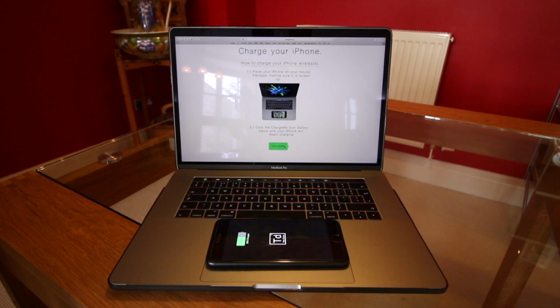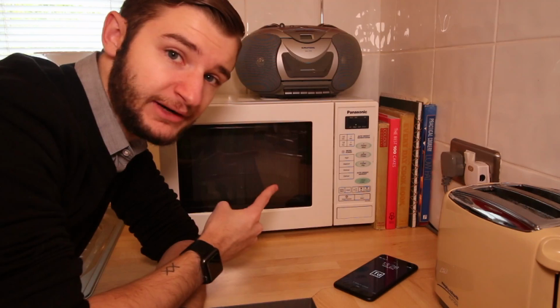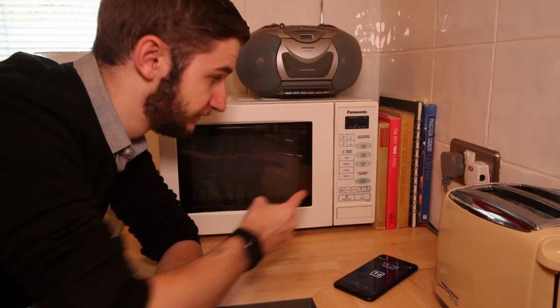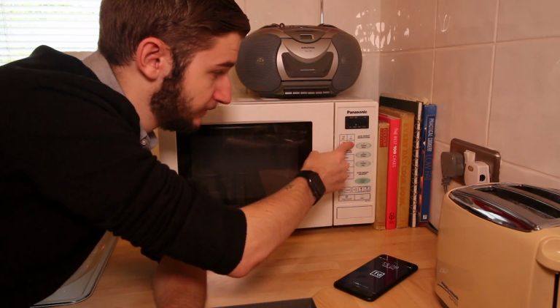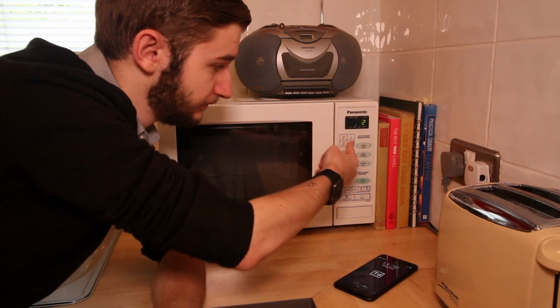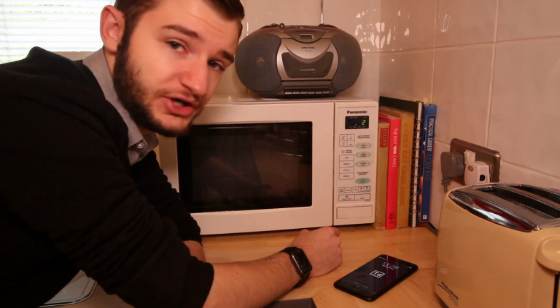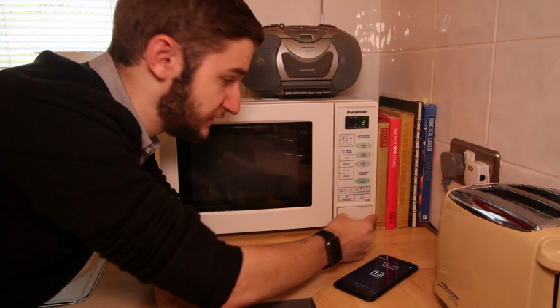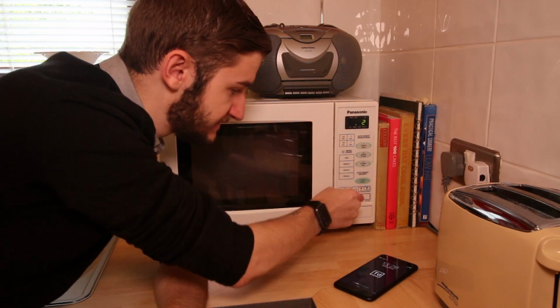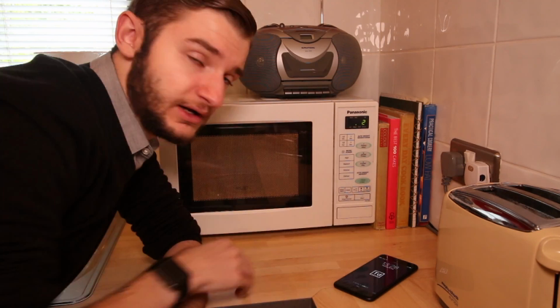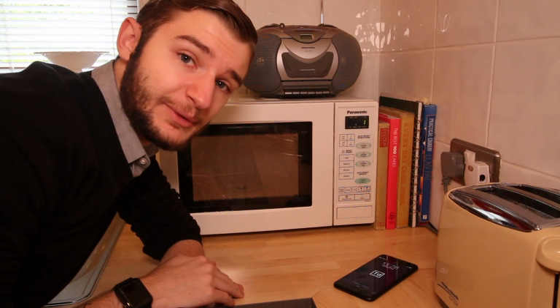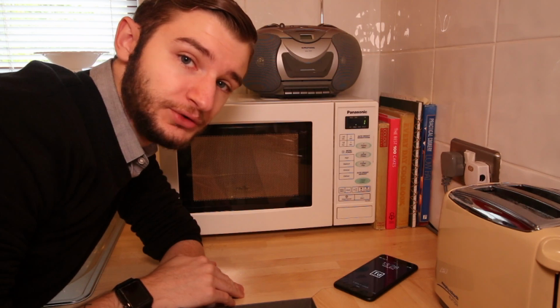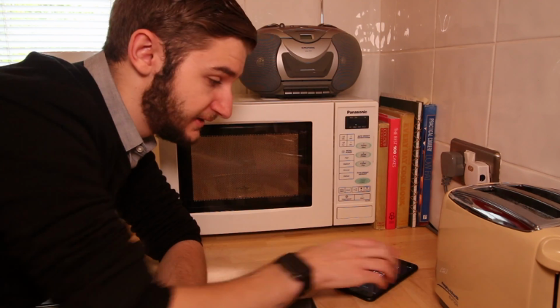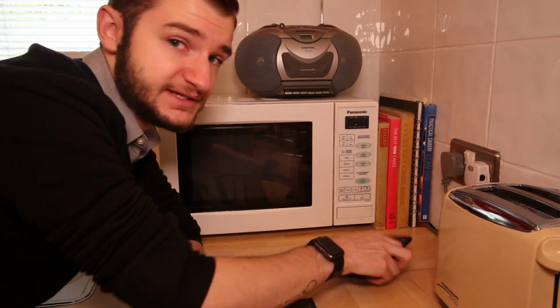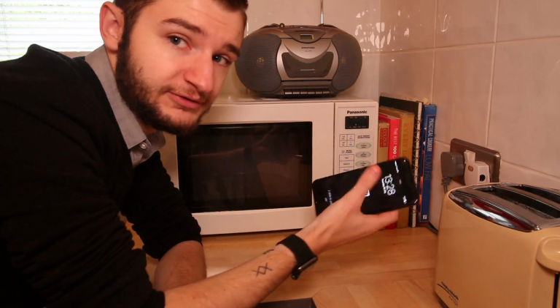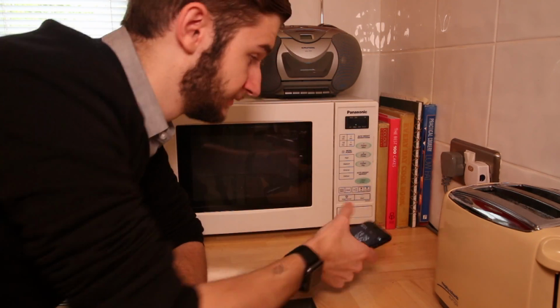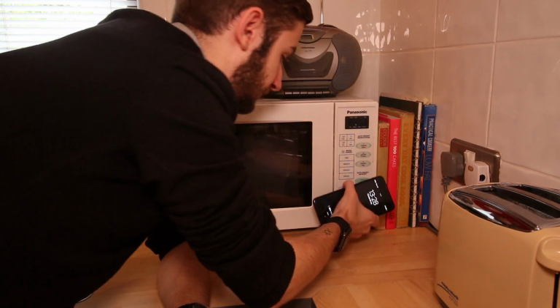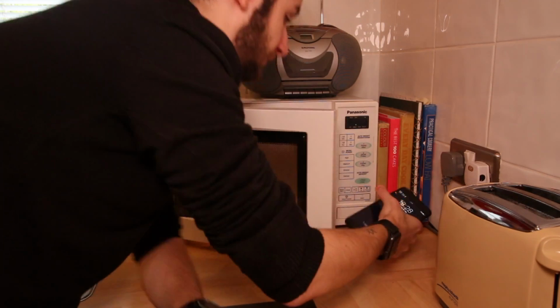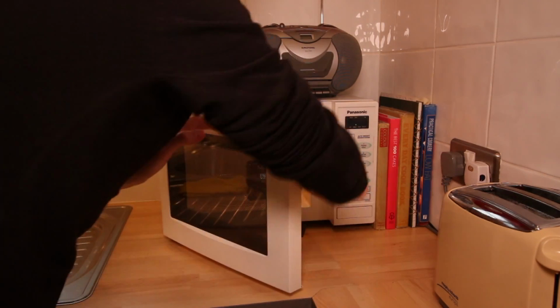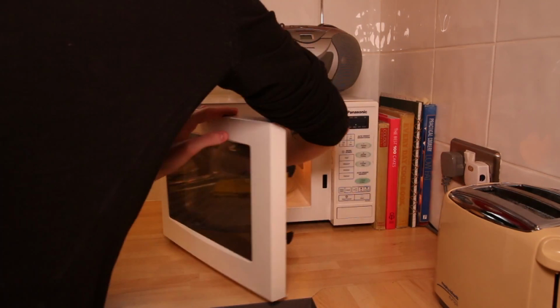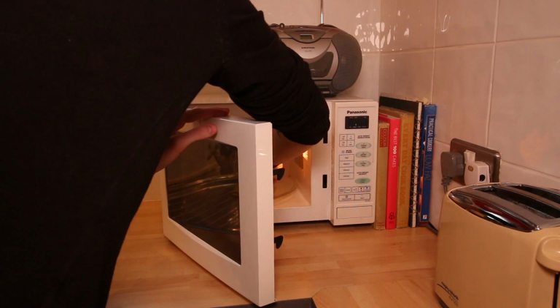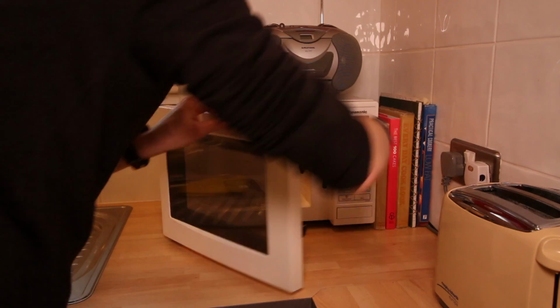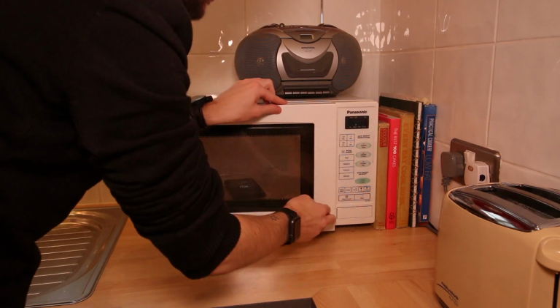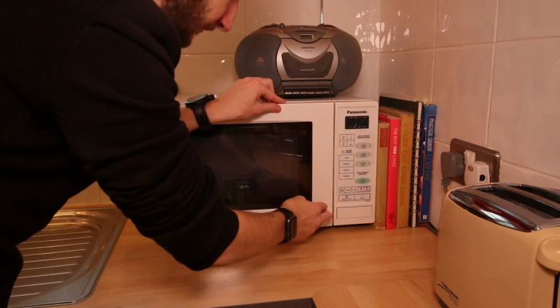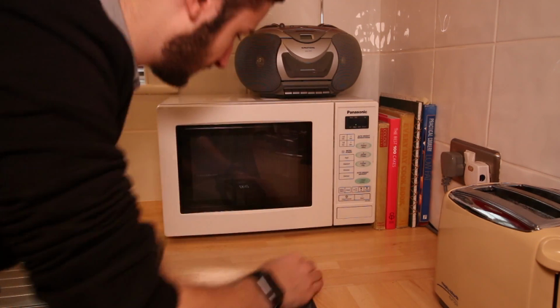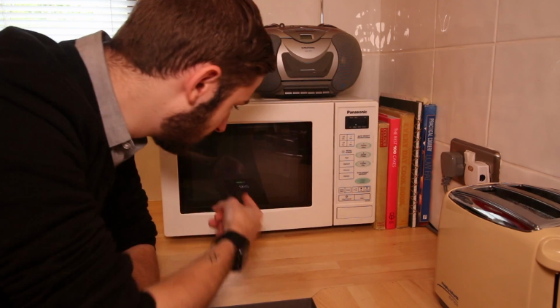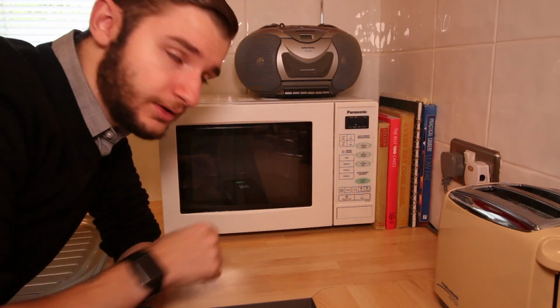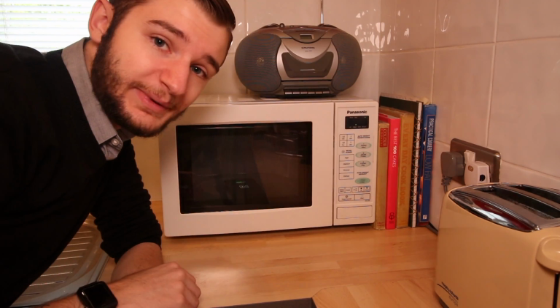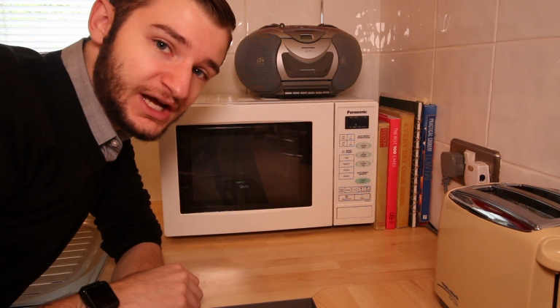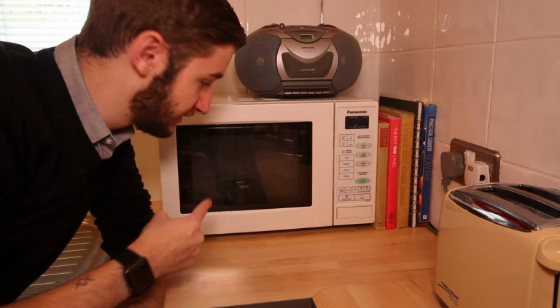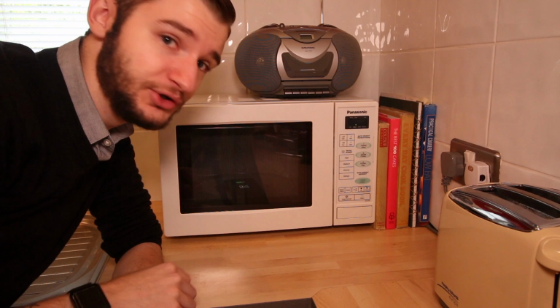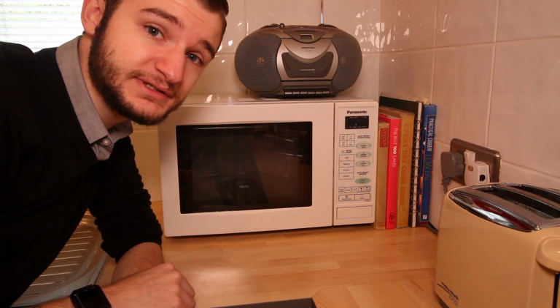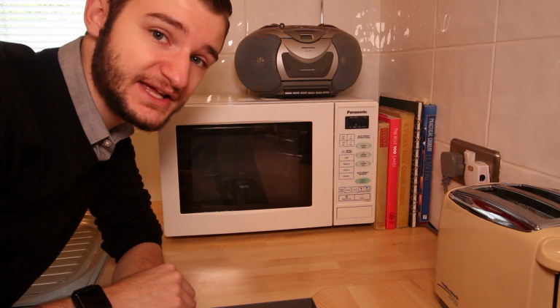A microwave. Turn it on for a few seconds, allow it to run, and then take your iPhone and place it inside. It will begin to charge and add numbers to that percentage.